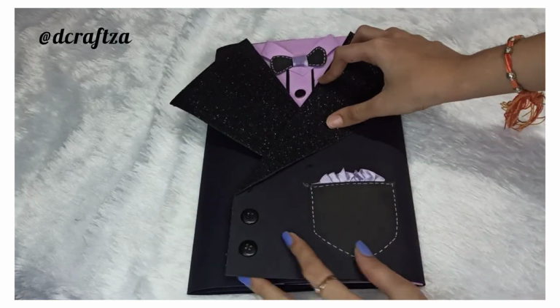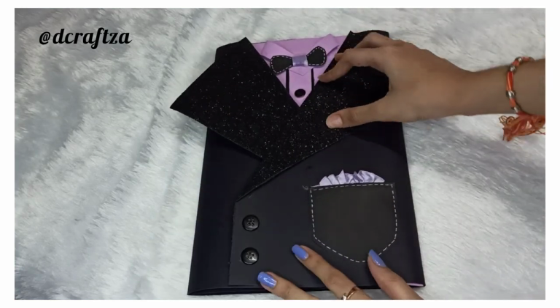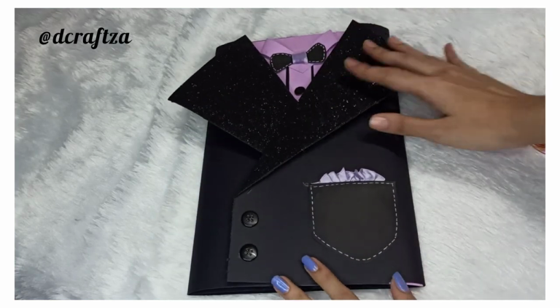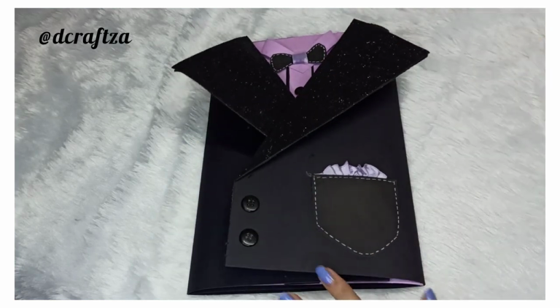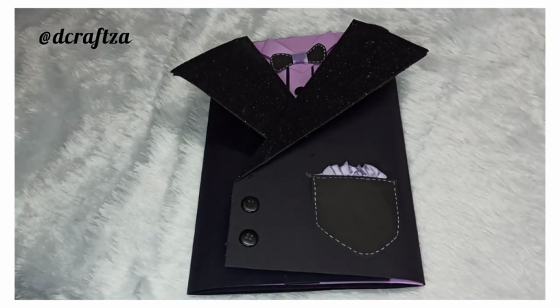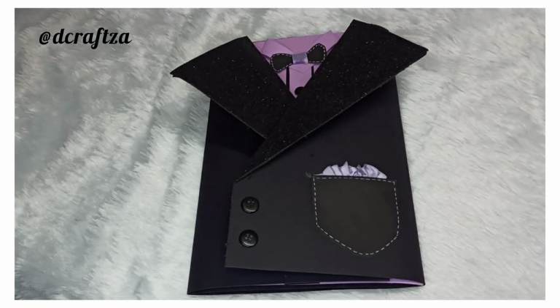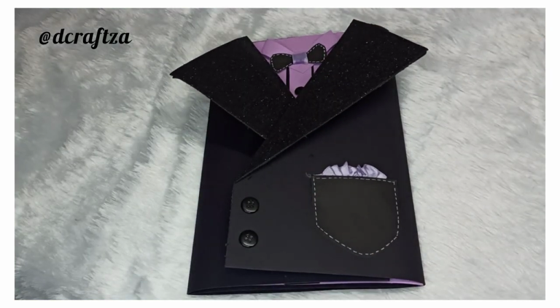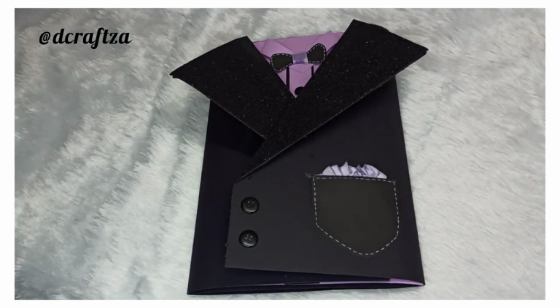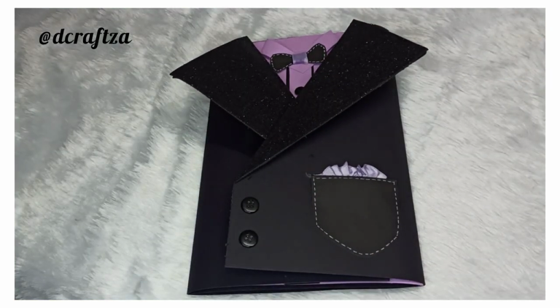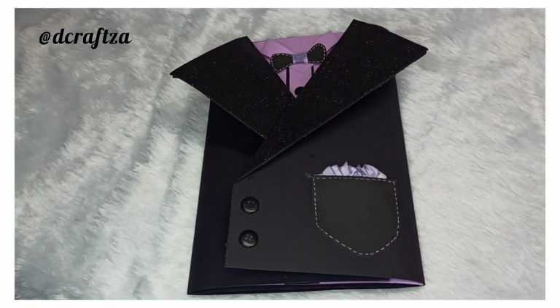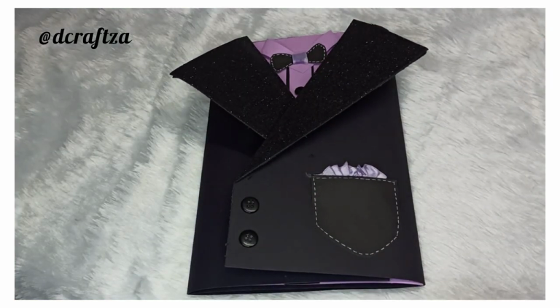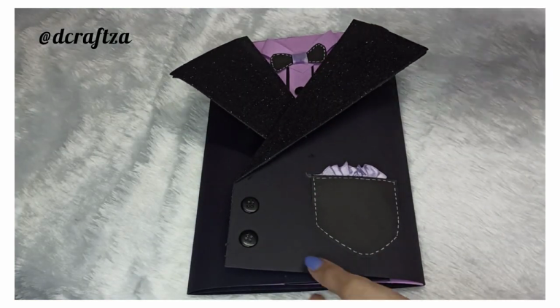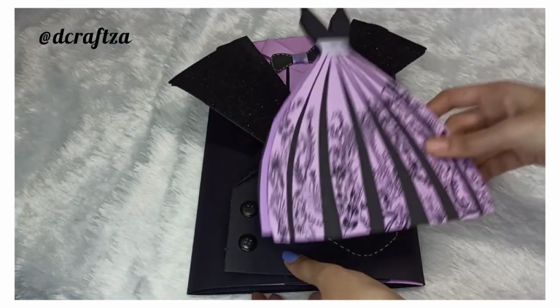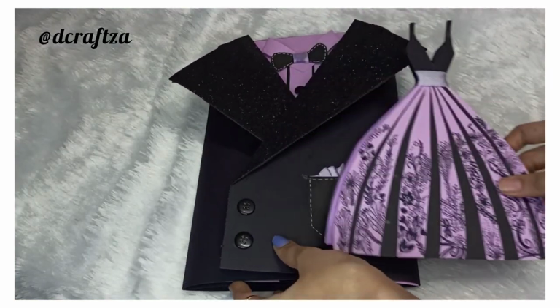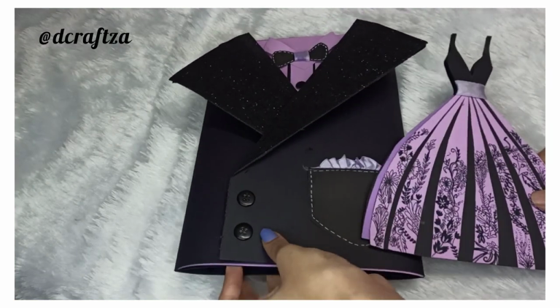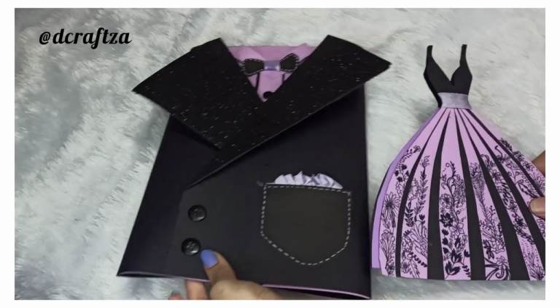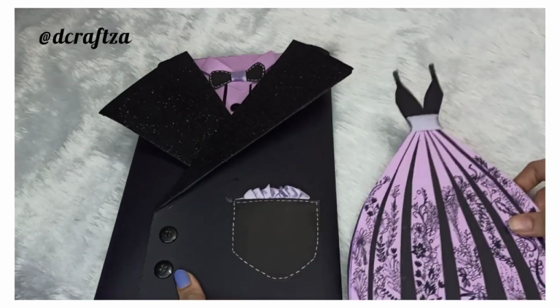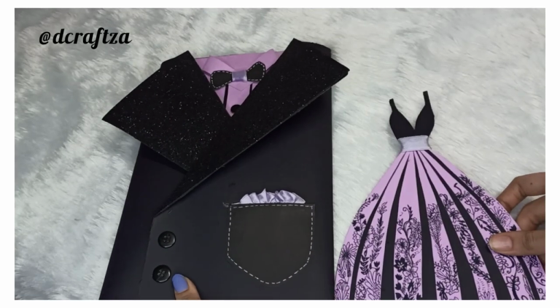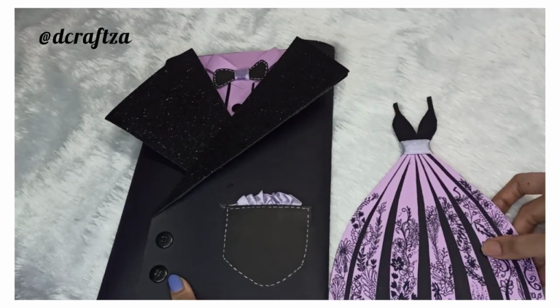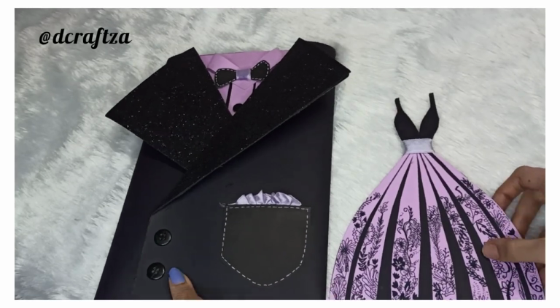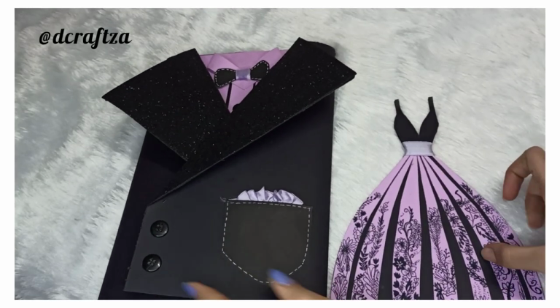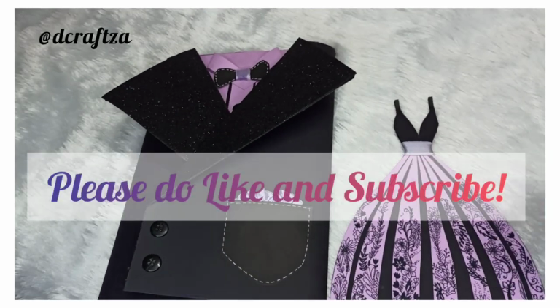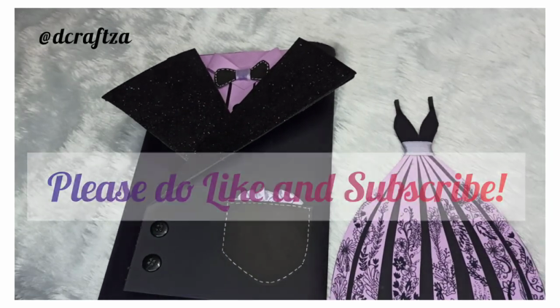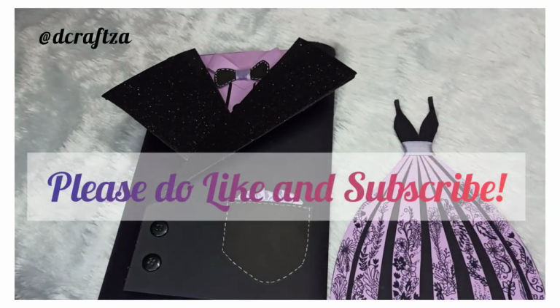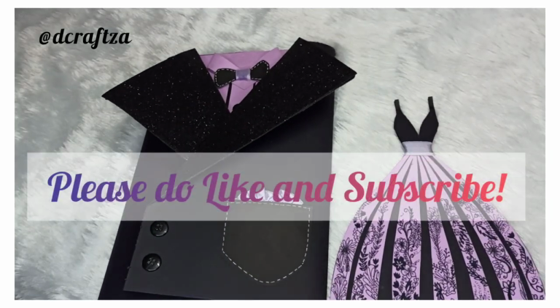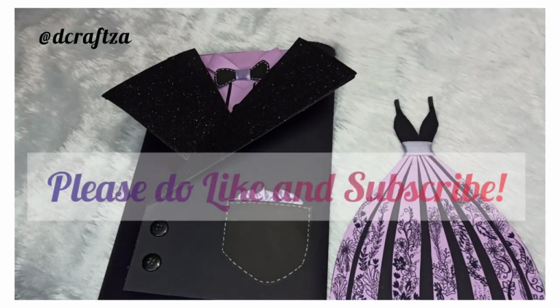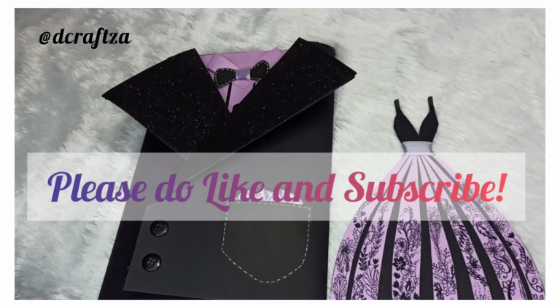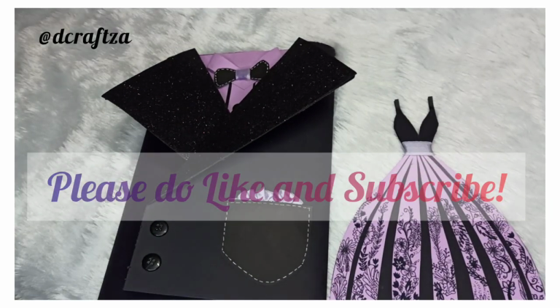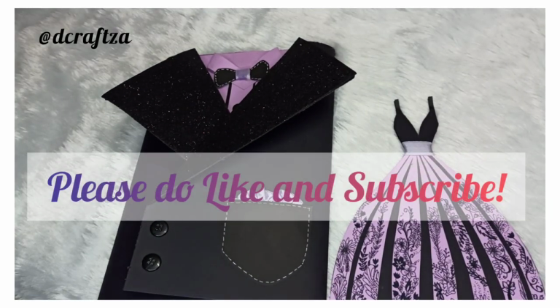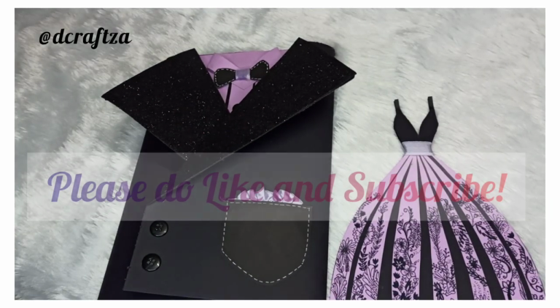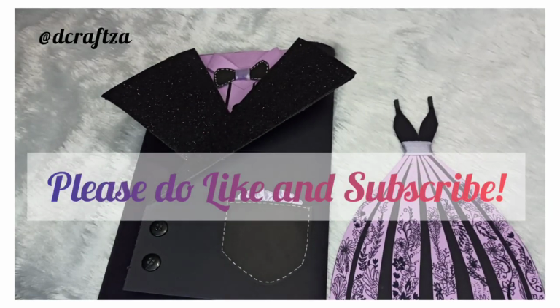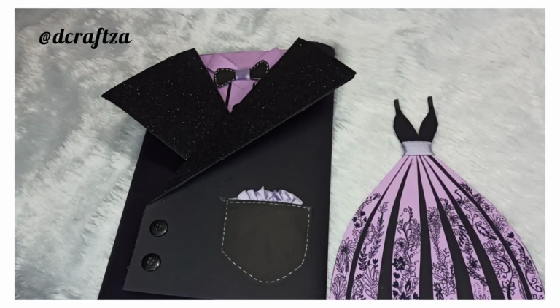I hope you guys like my new tuxedo and gown card. Please do like and subscribe. Thank you so much!